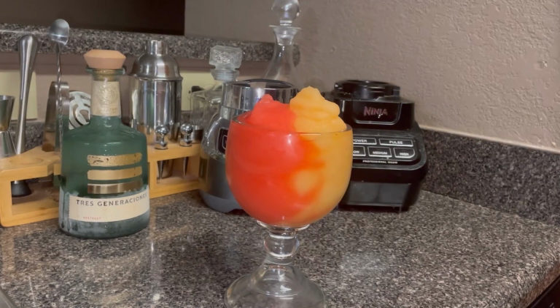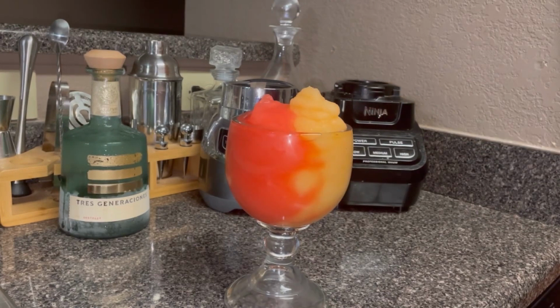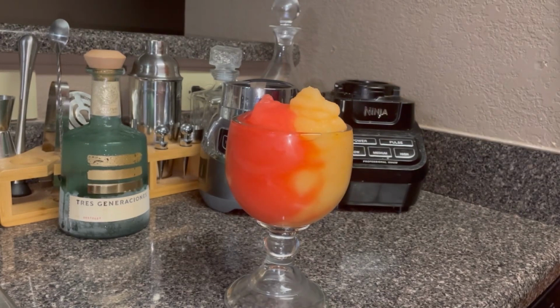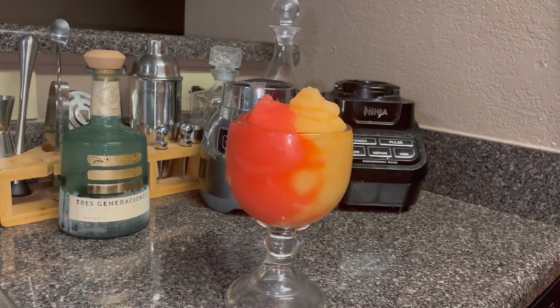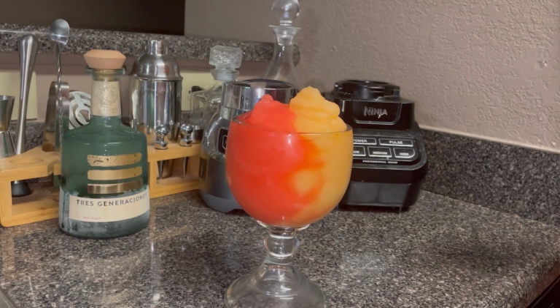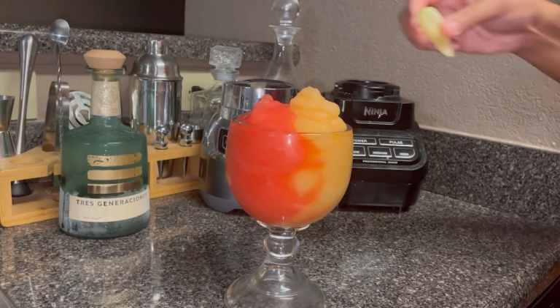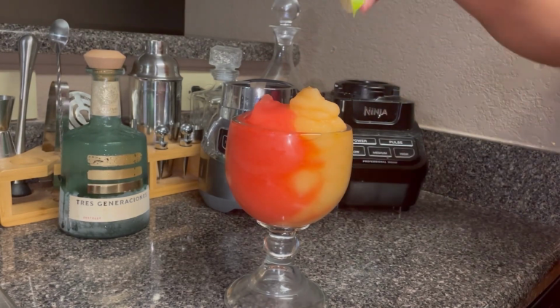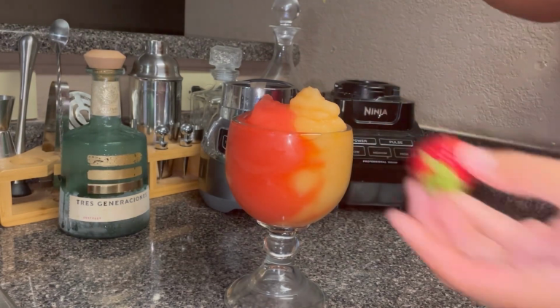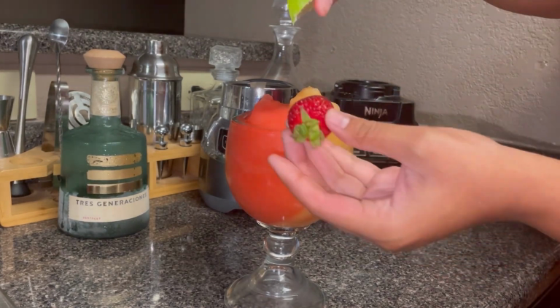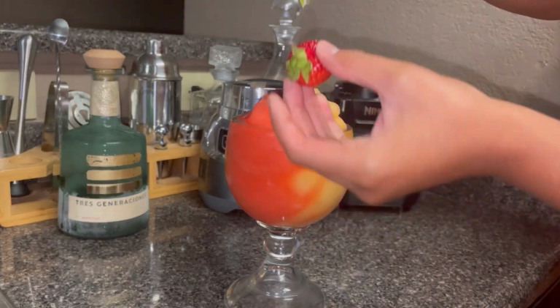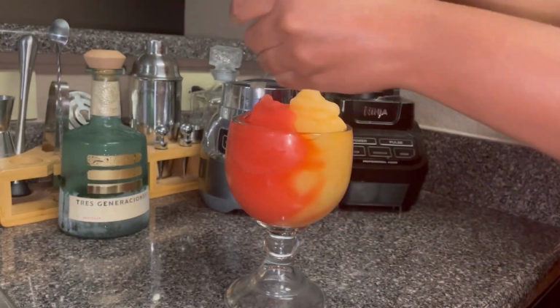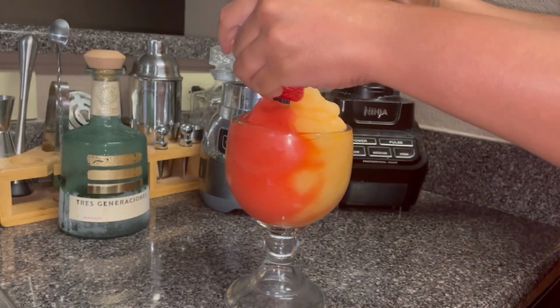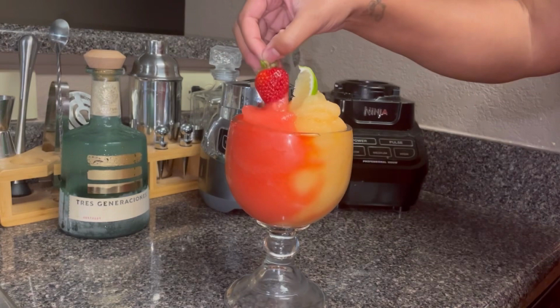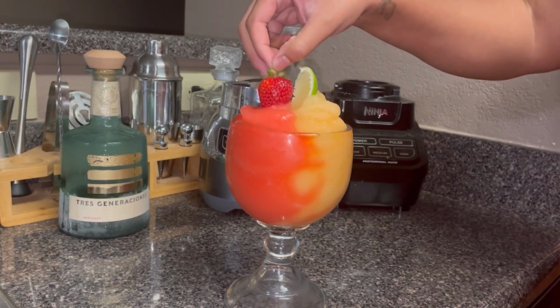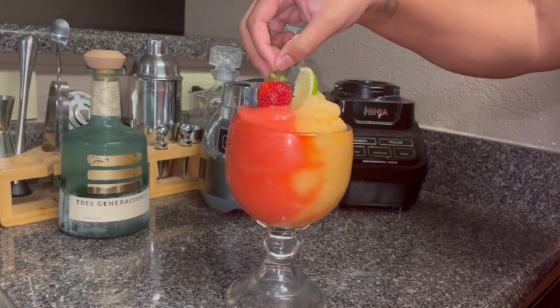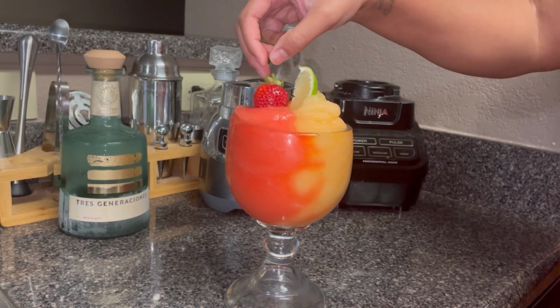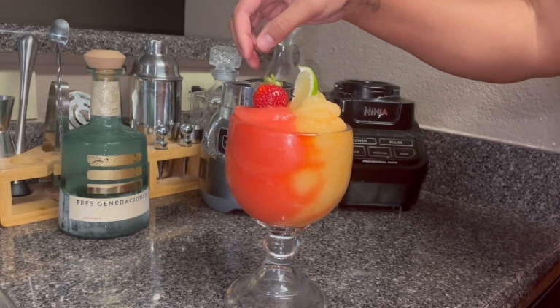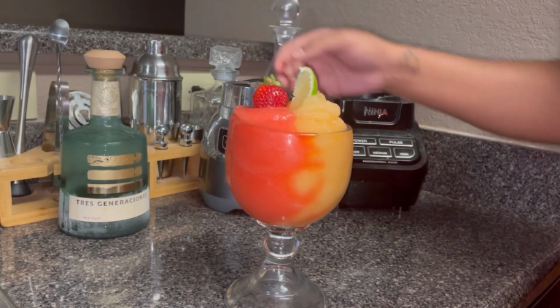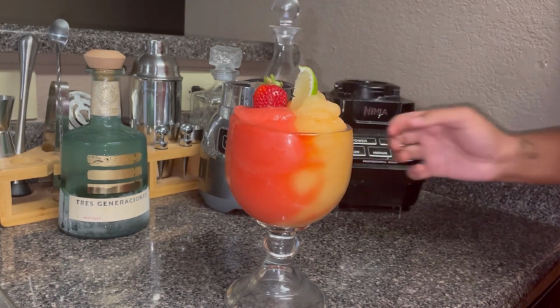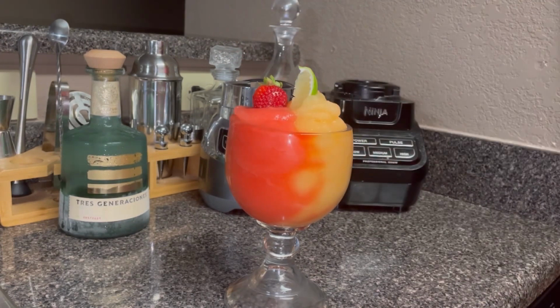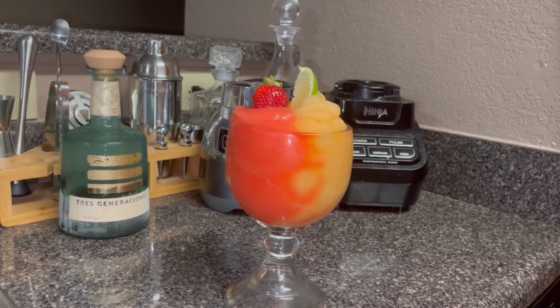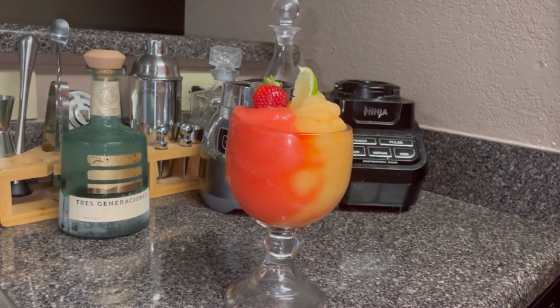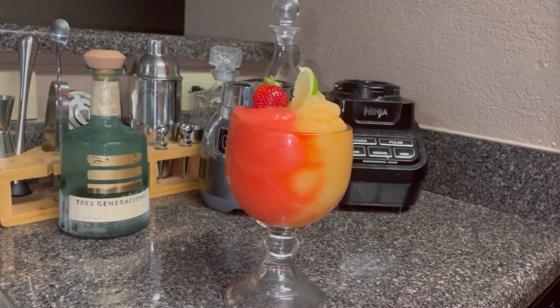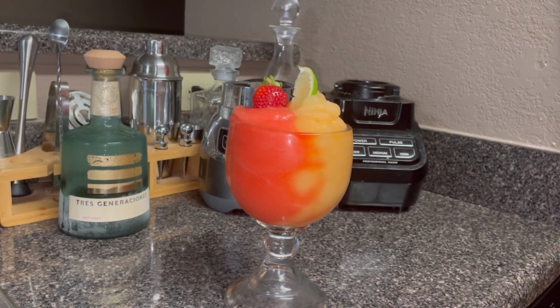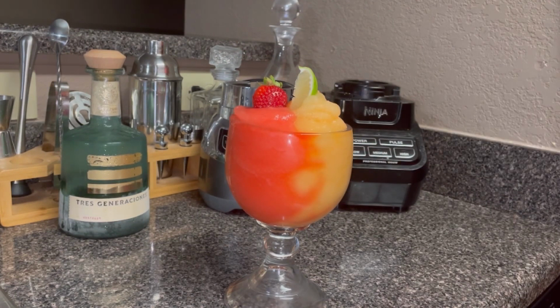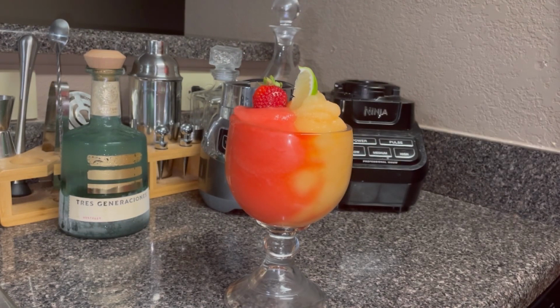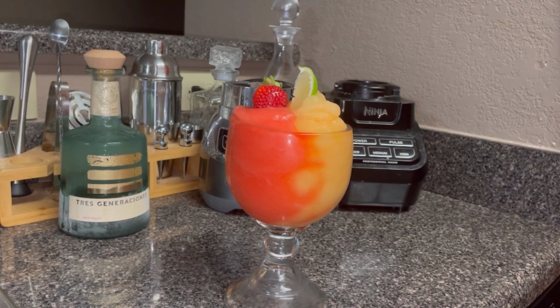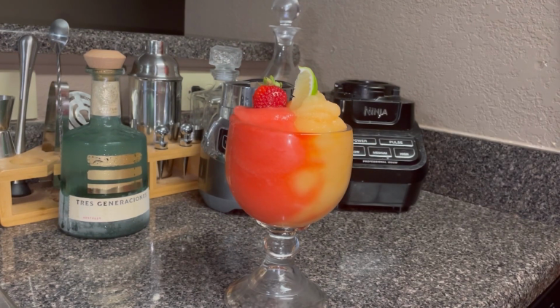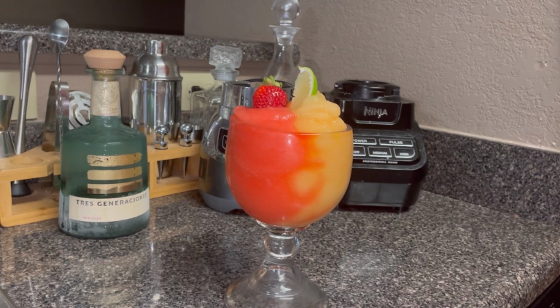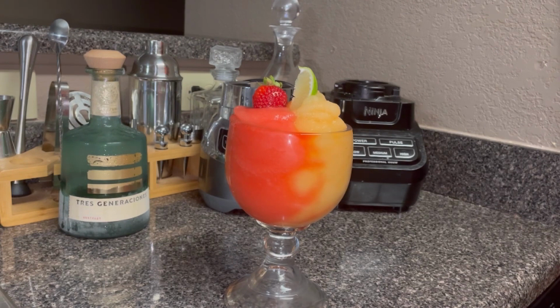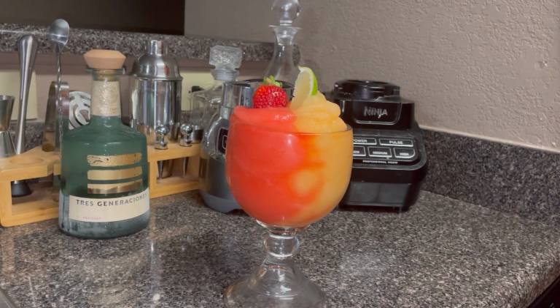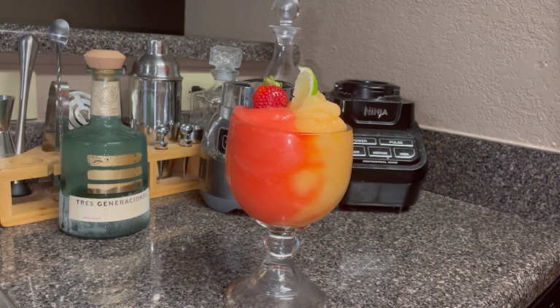And then I'm just going to garnish on the top with a lime and a strawberry. There you go guys — passion fruit strawberry frozen cocktail!